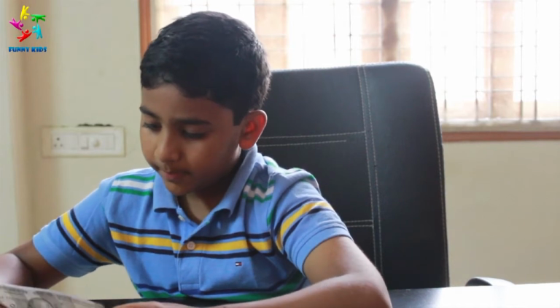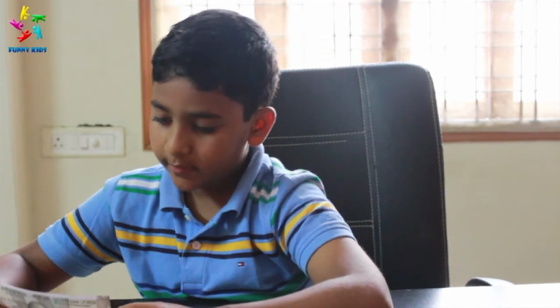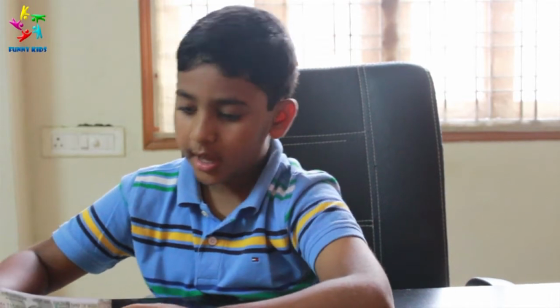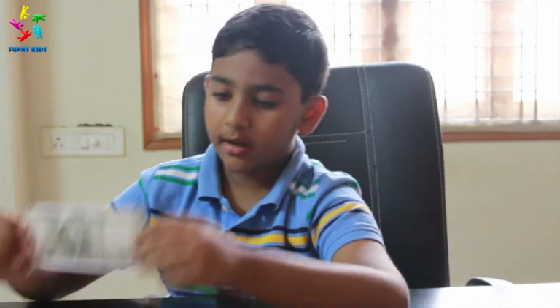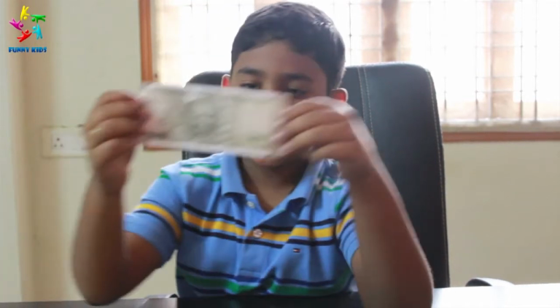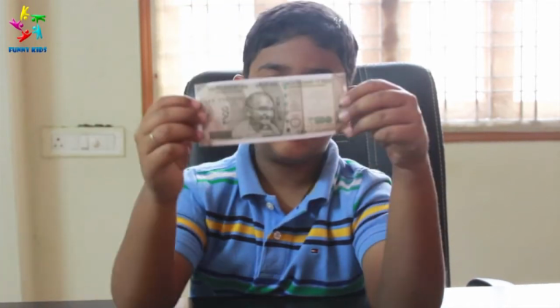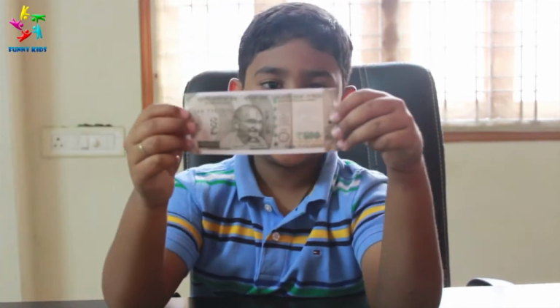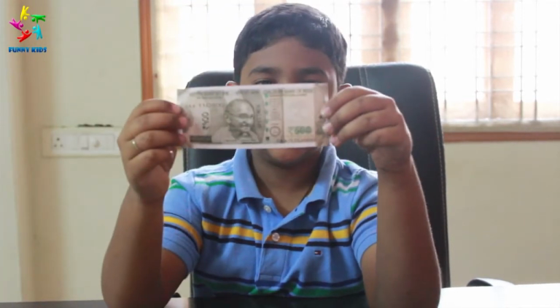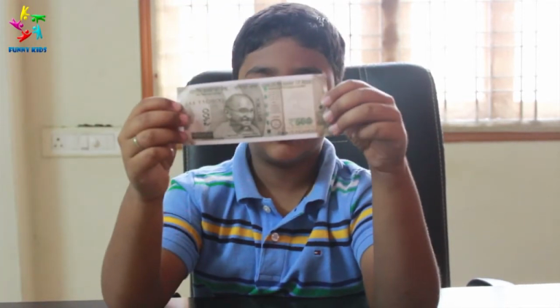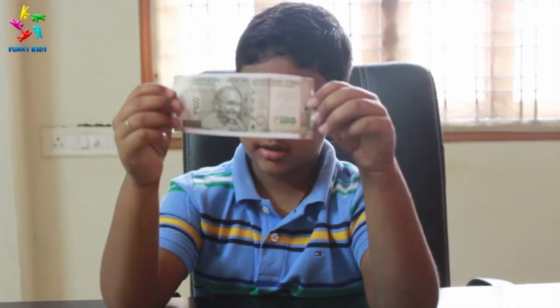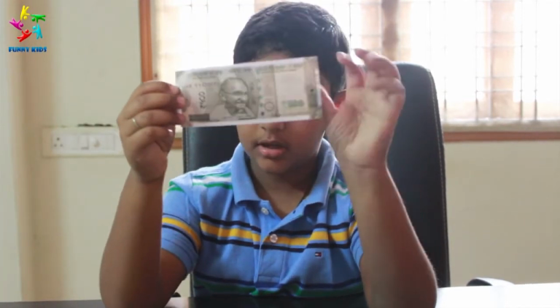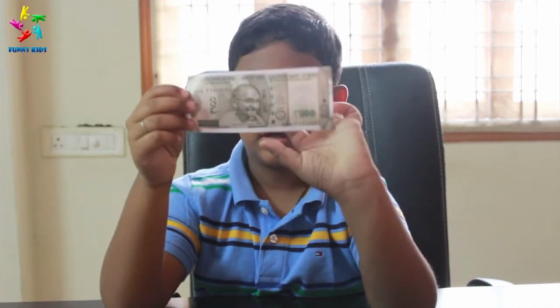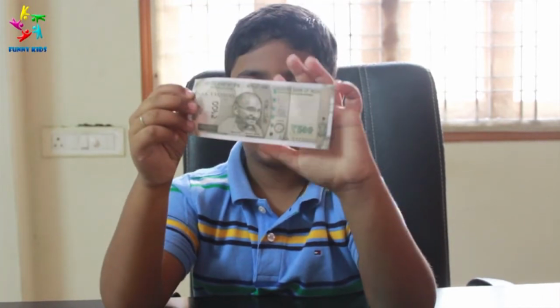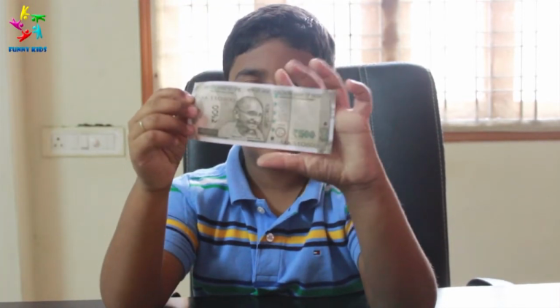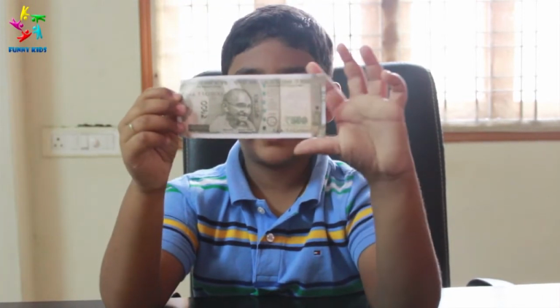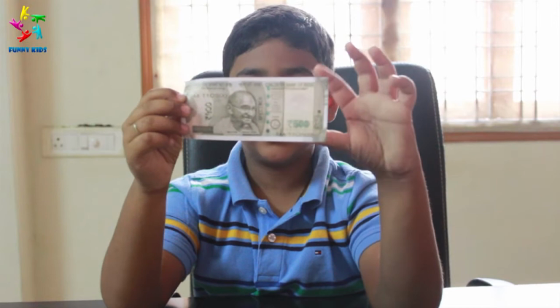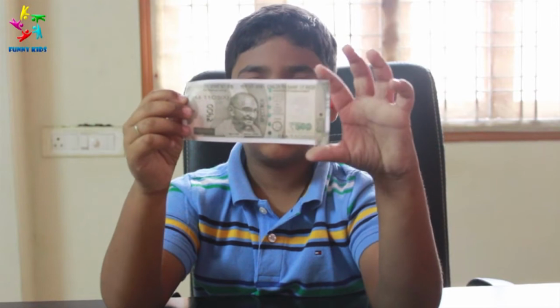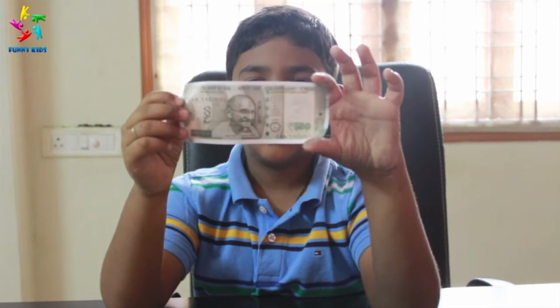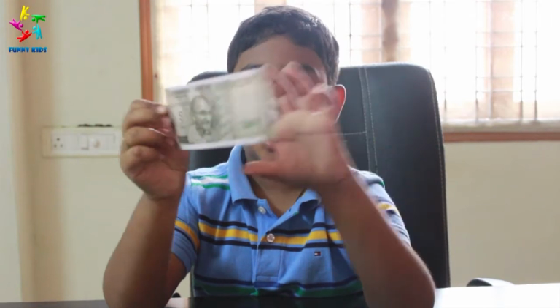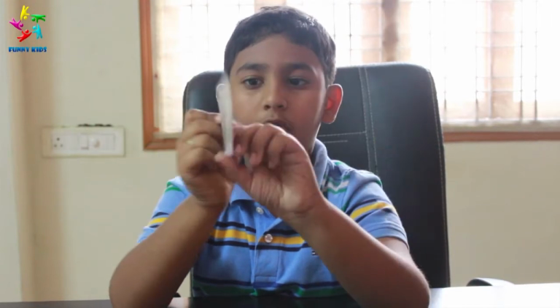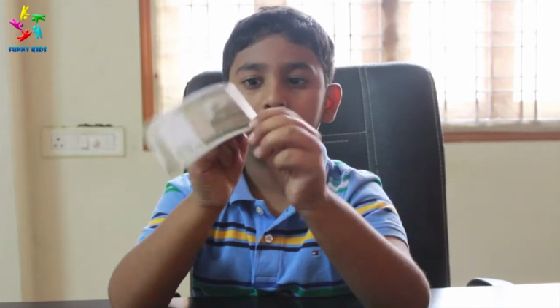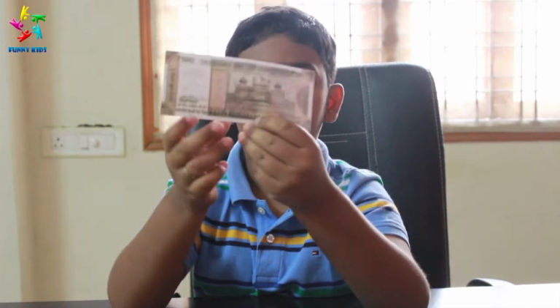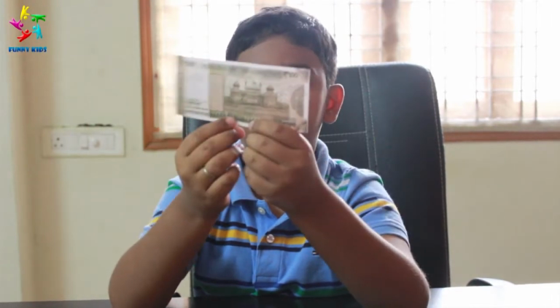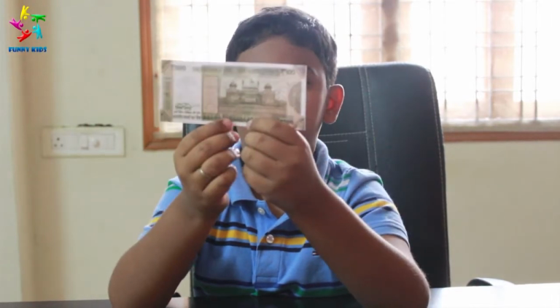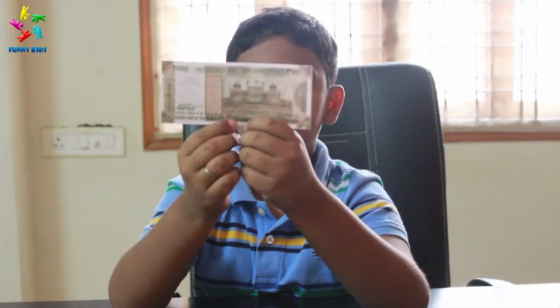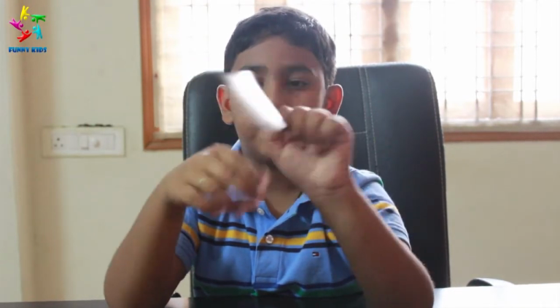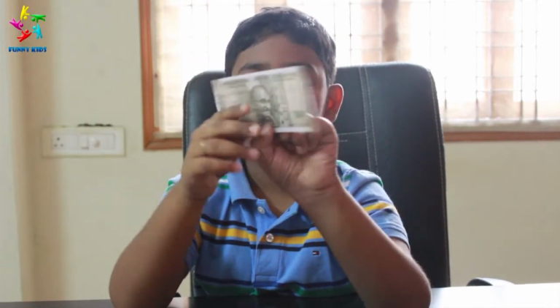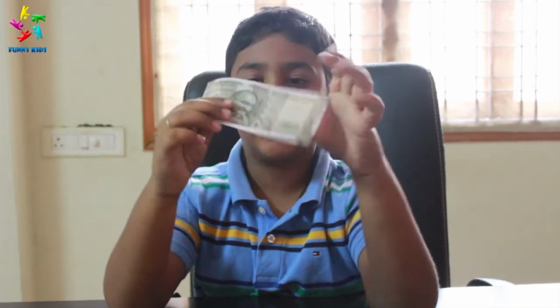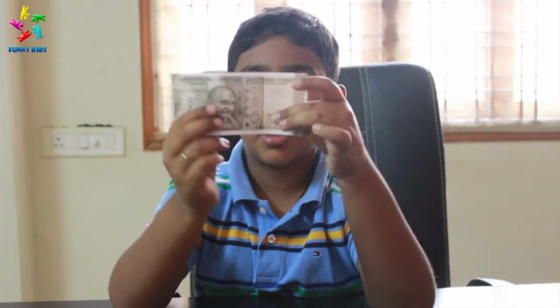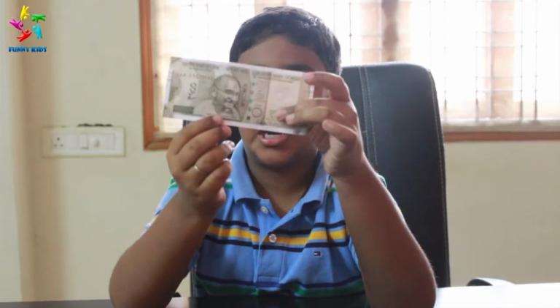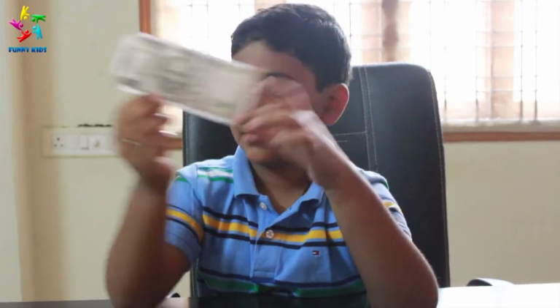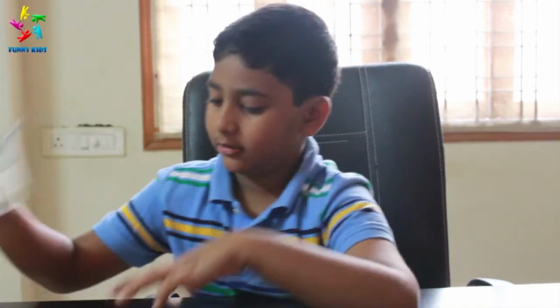We have 500 rupee notes over here — the new 500 rupee notes. Back of it we have the Red Fort. Front of it we have Mahatma Gandhi.